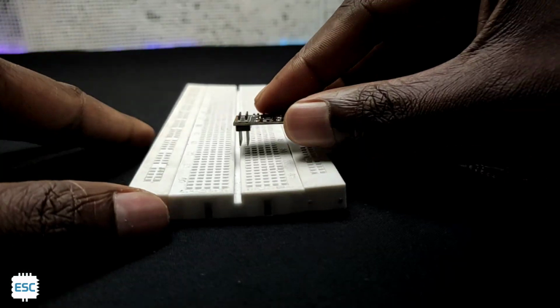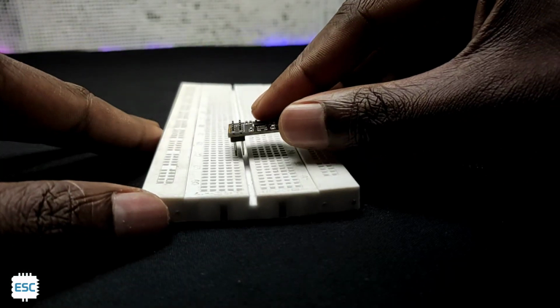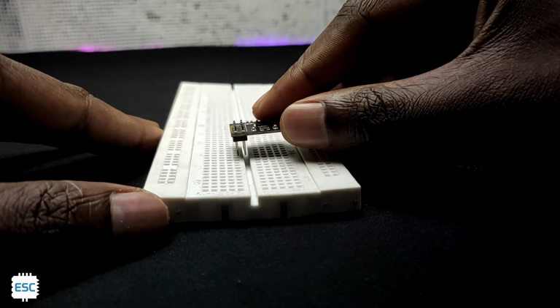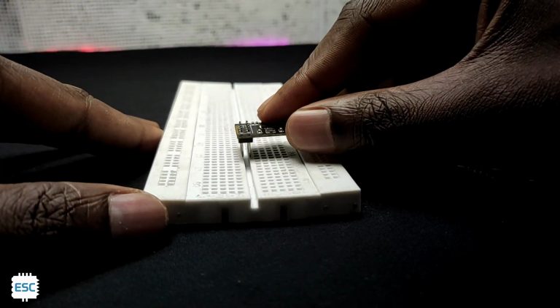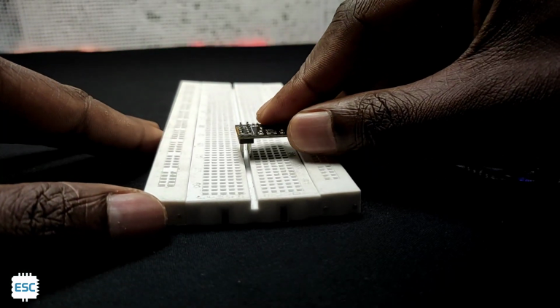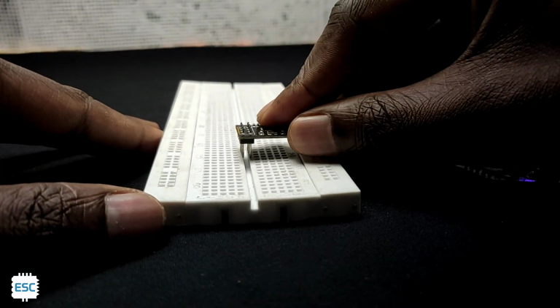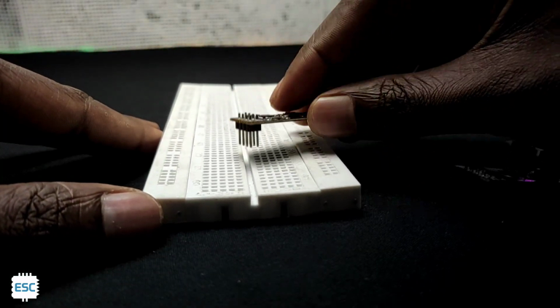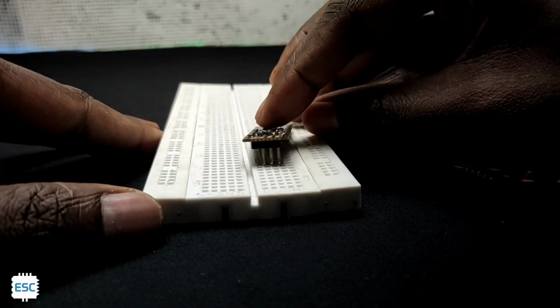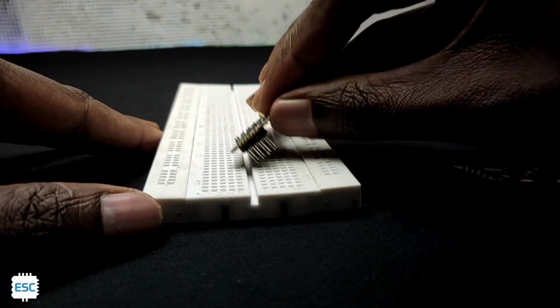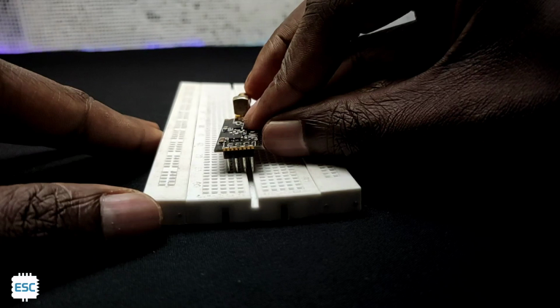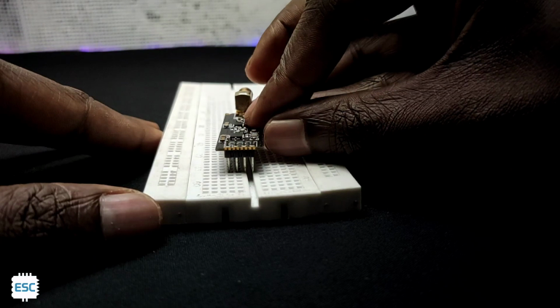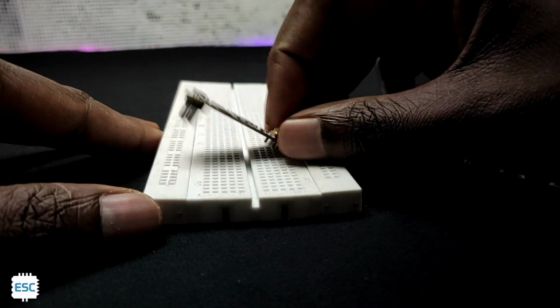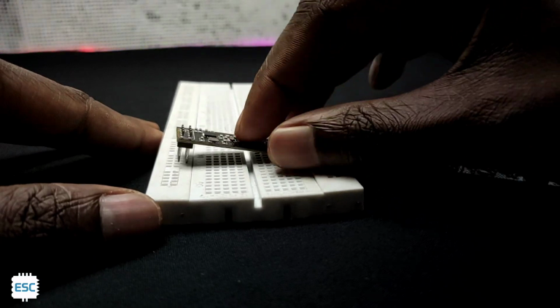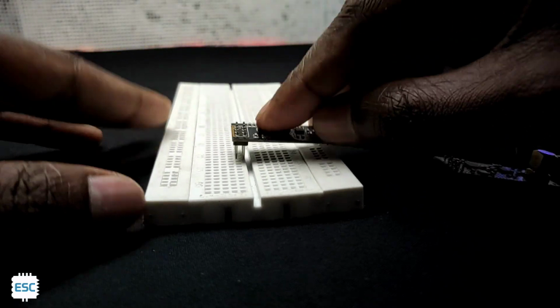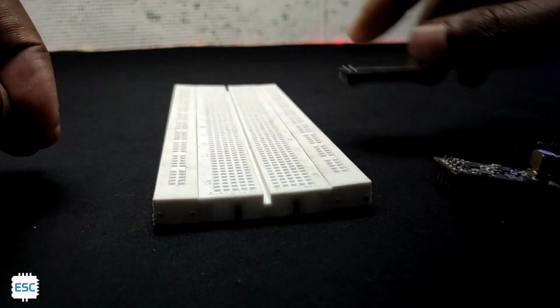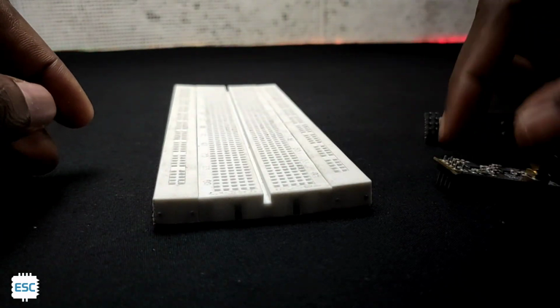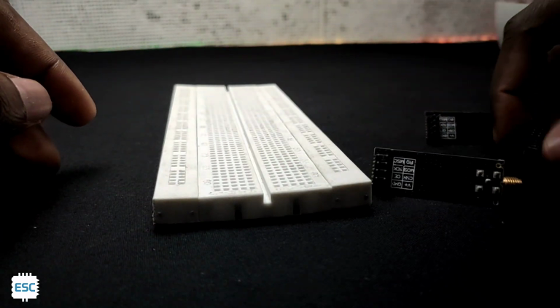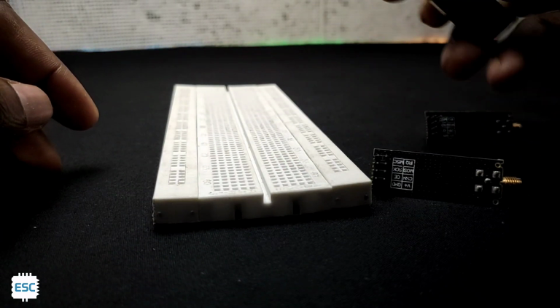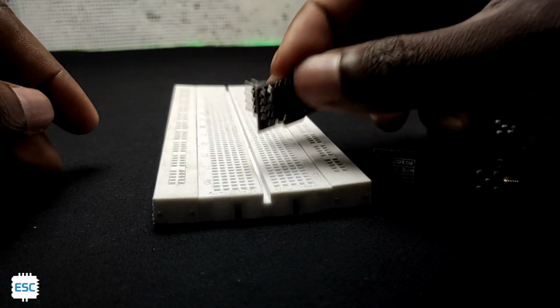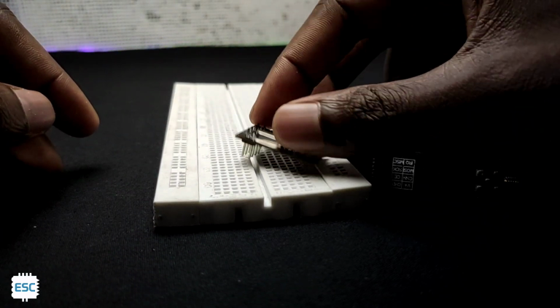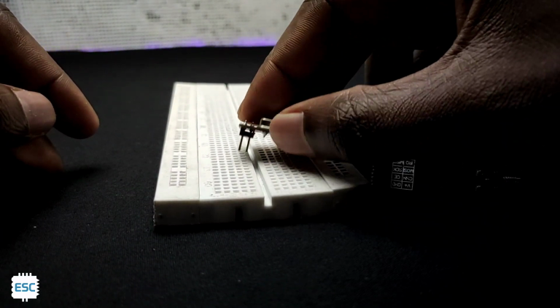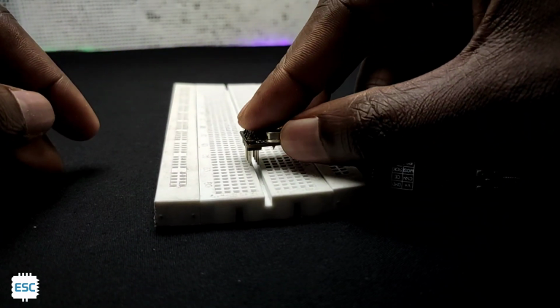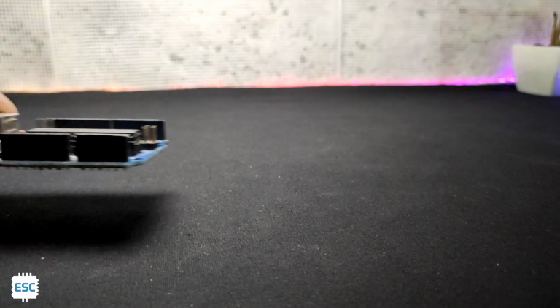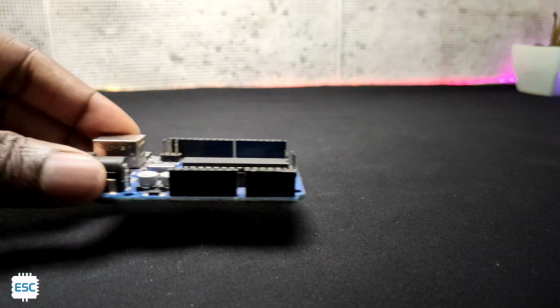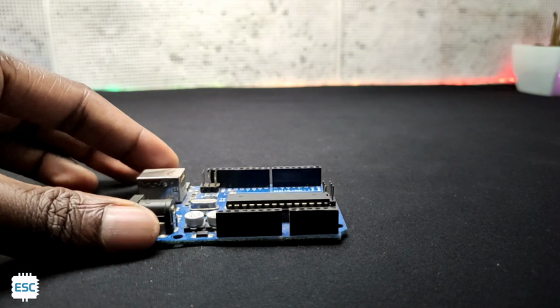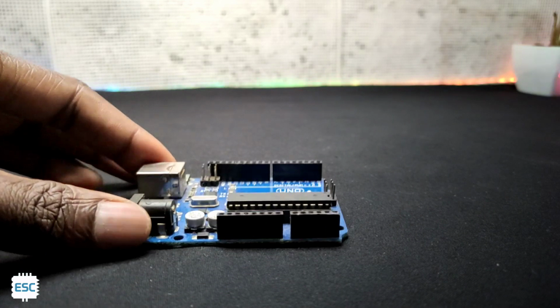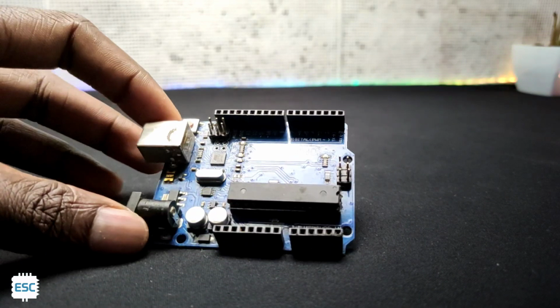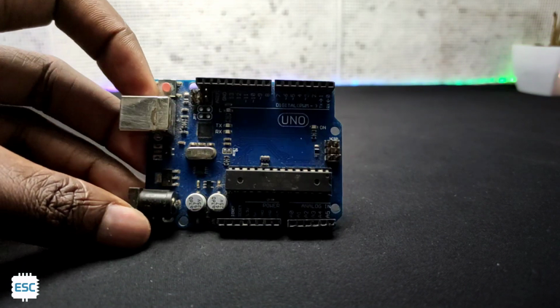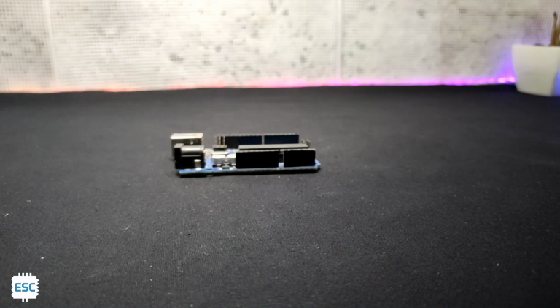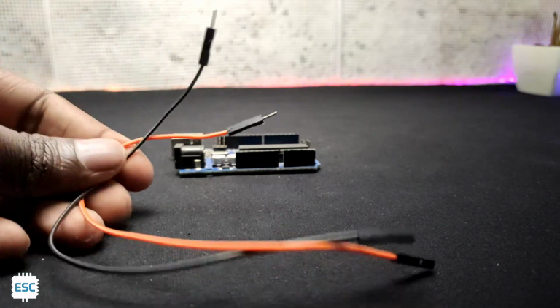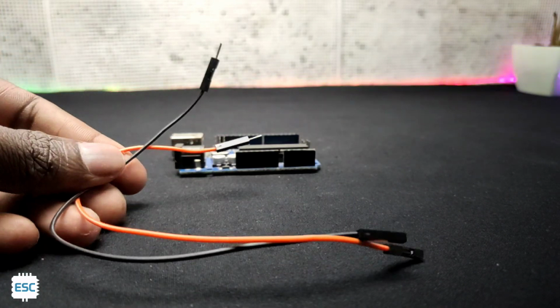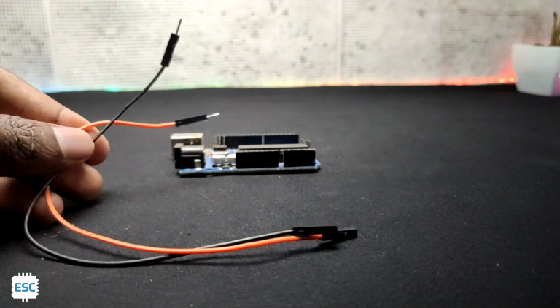Unfortunately, NRF modules are not breadboard friendly. So to test them, we should use either female-to-male header pins or NRF adapters. Here I'm going with header pins.